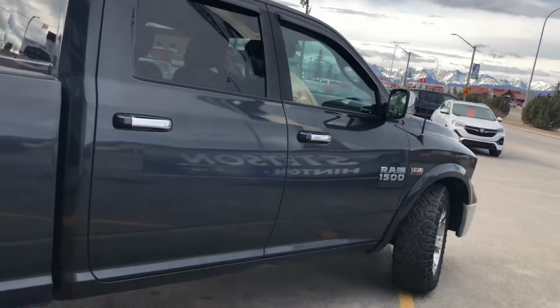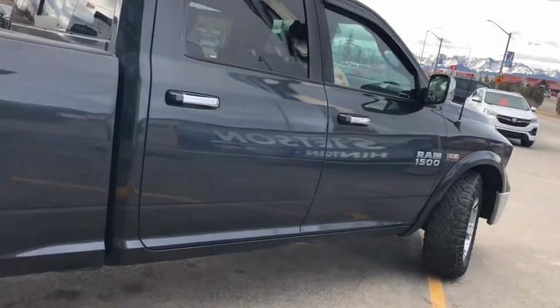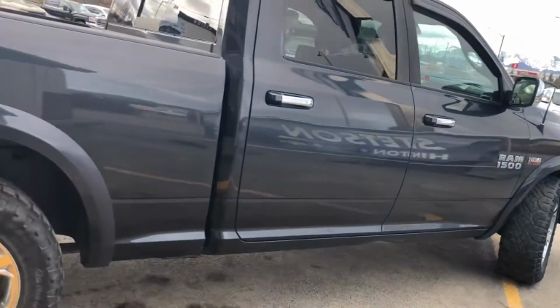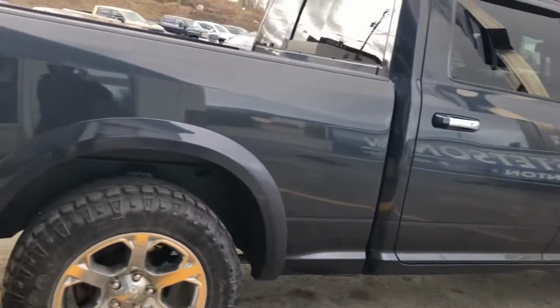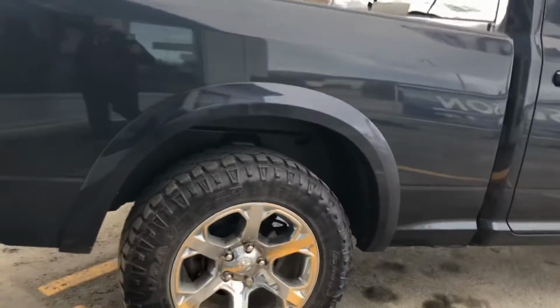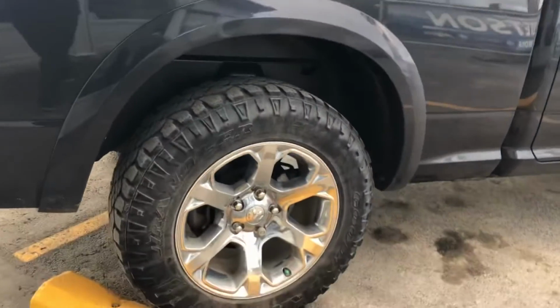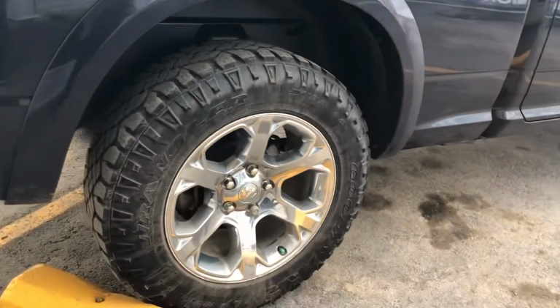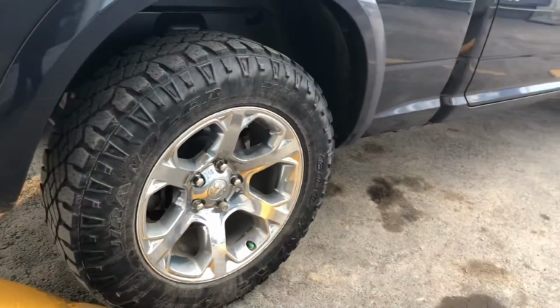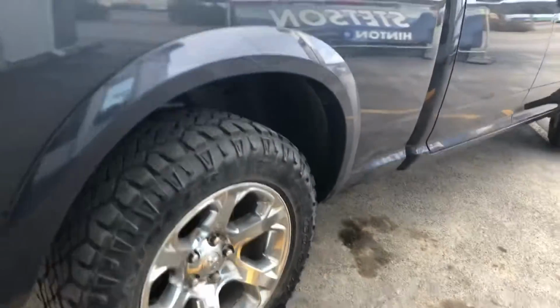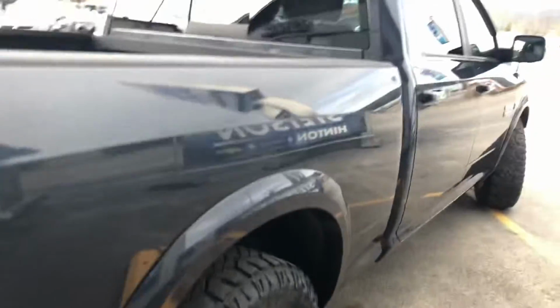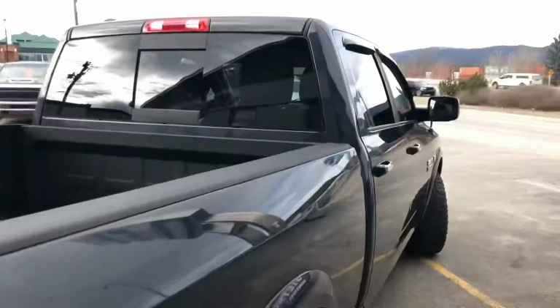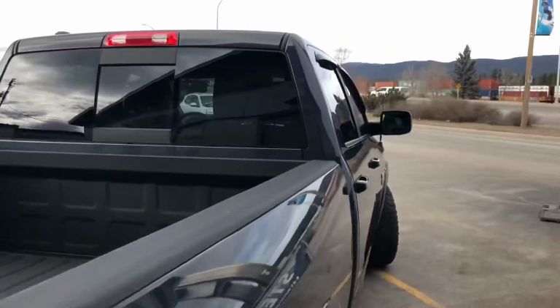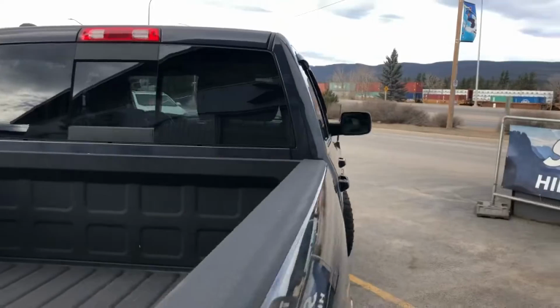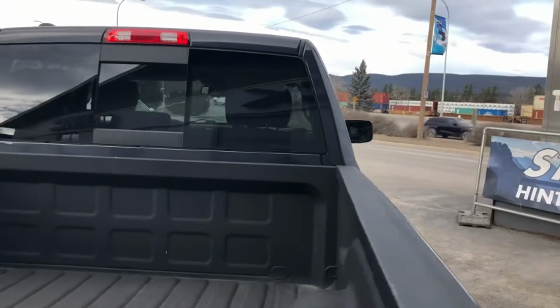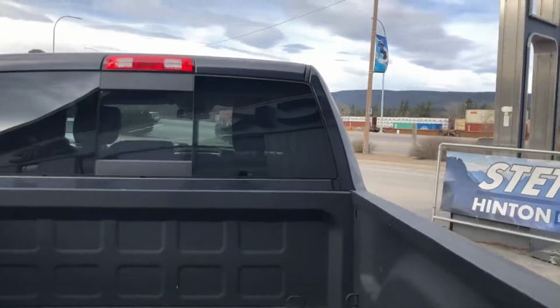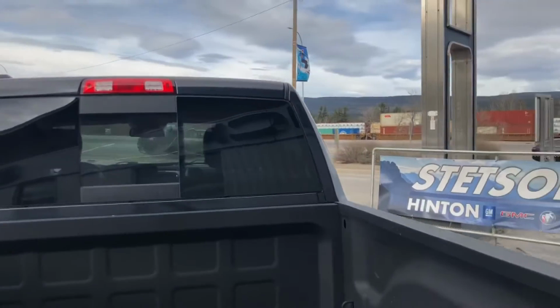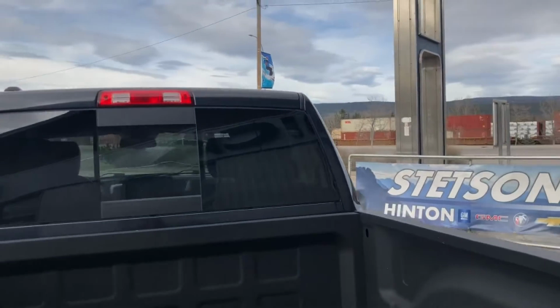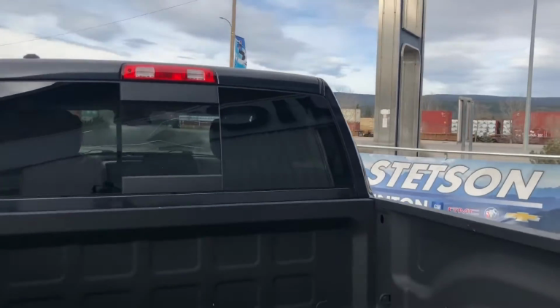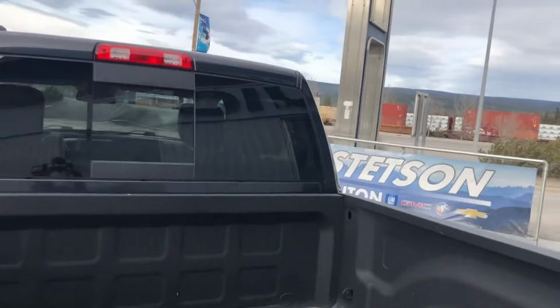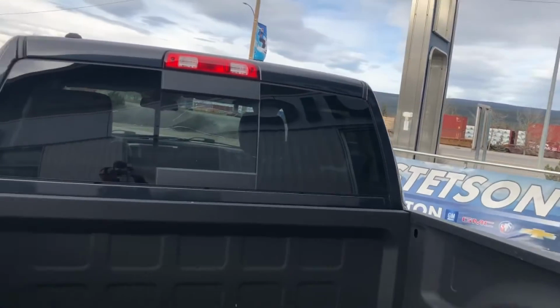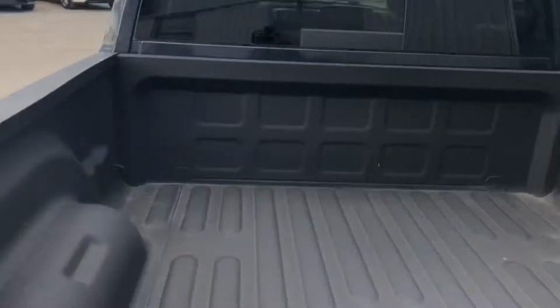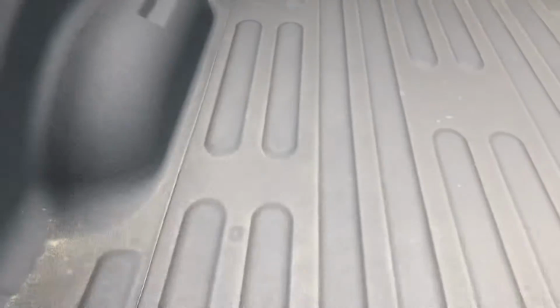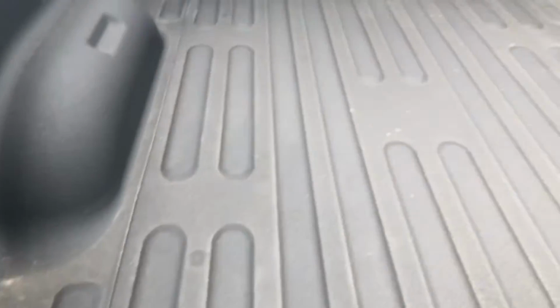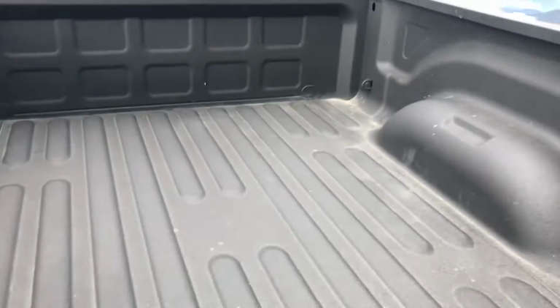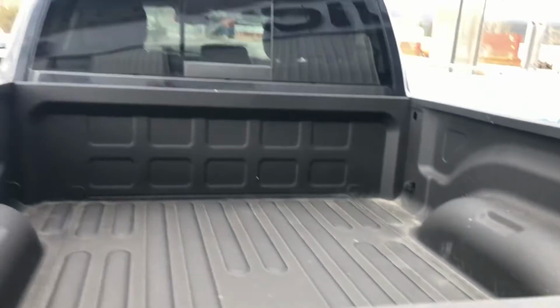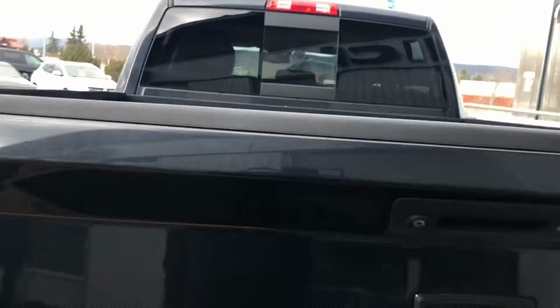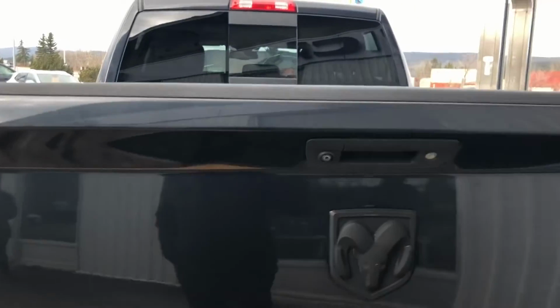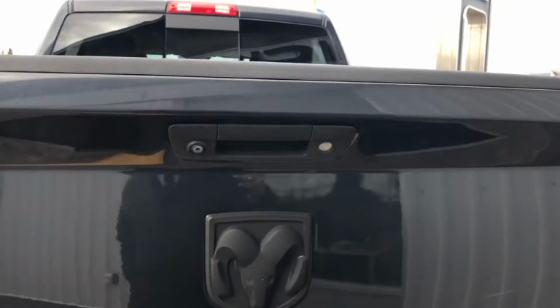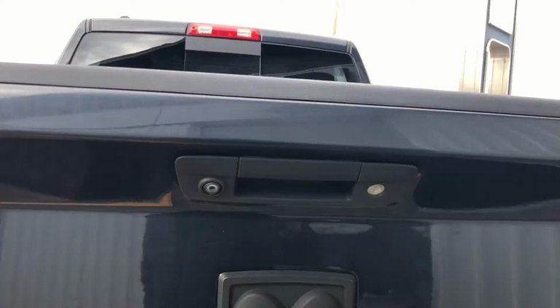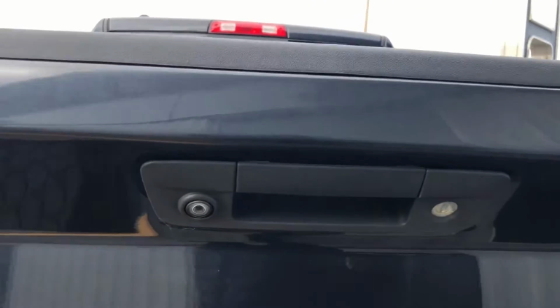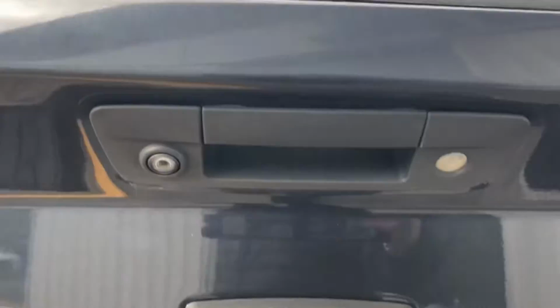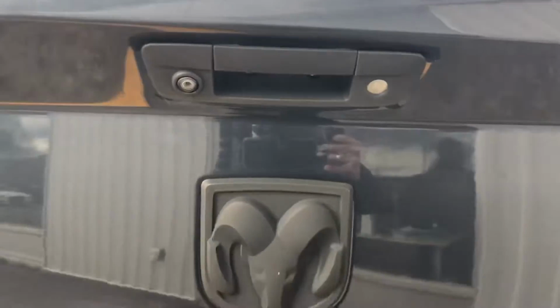Coming up to the Dodge back rear tire and rim setup. It has the power slider for the rear glass, with a box slider throughout. Over to the back, you've got the rear view camera on the tailgate handle.